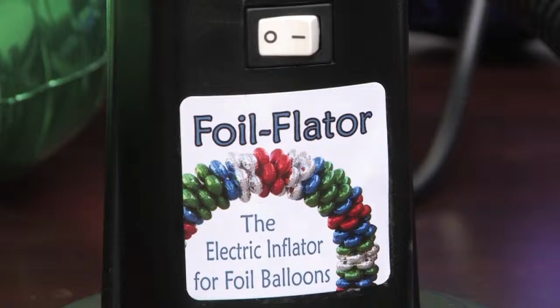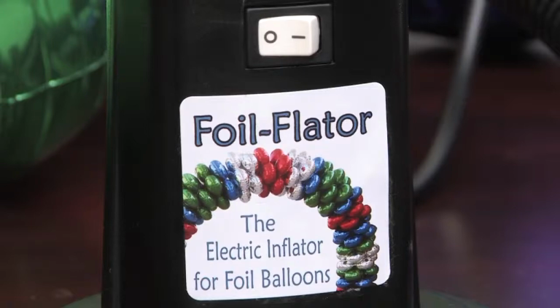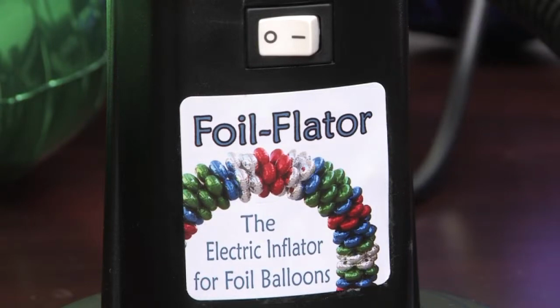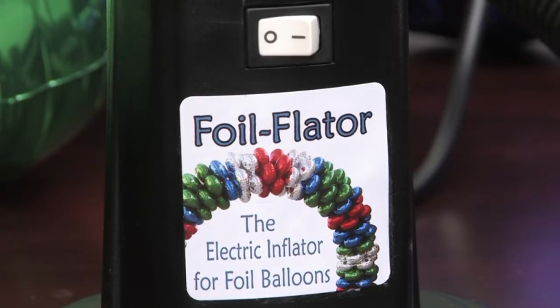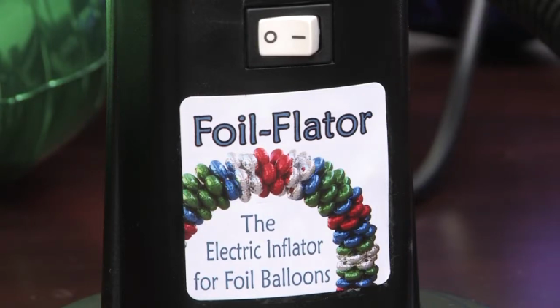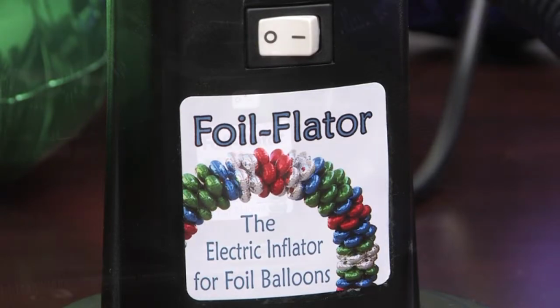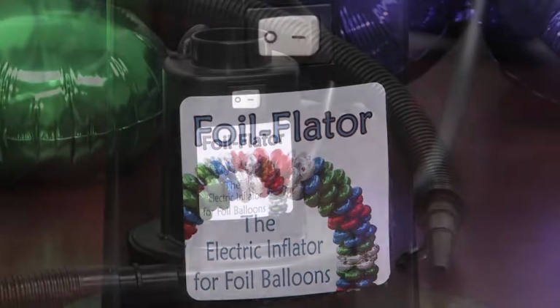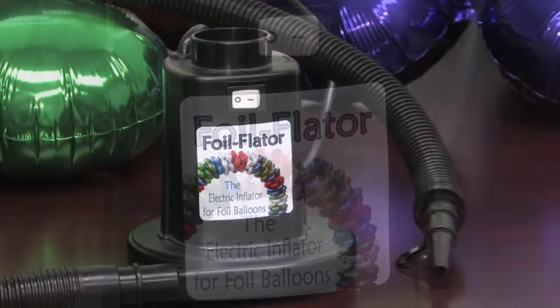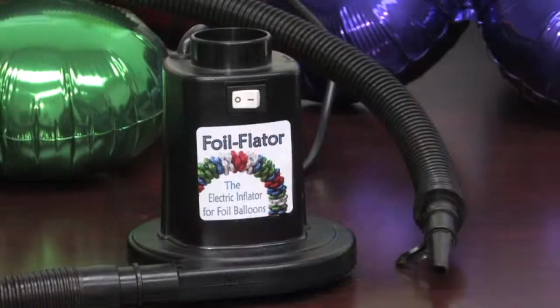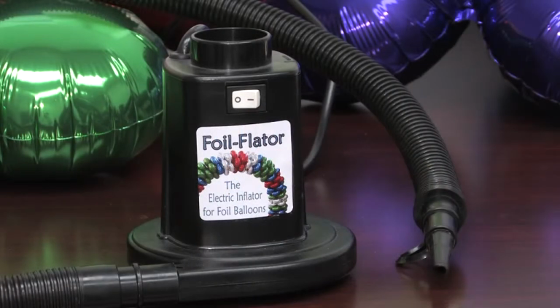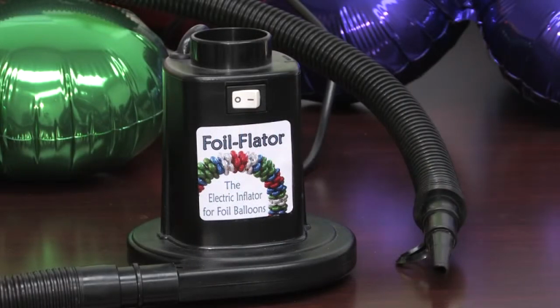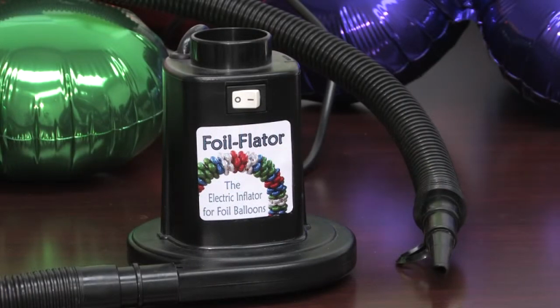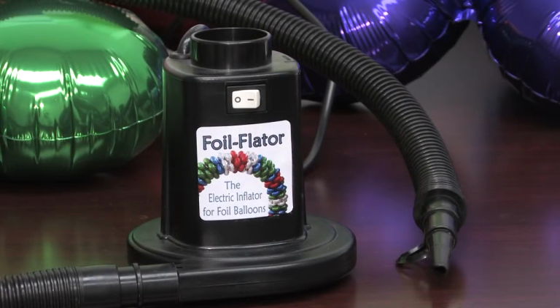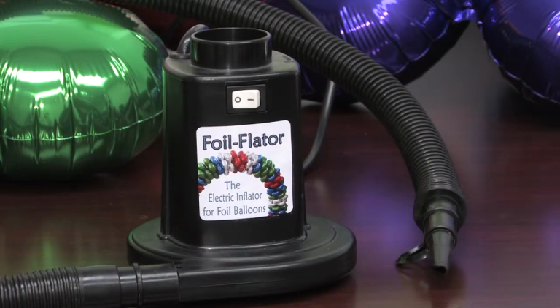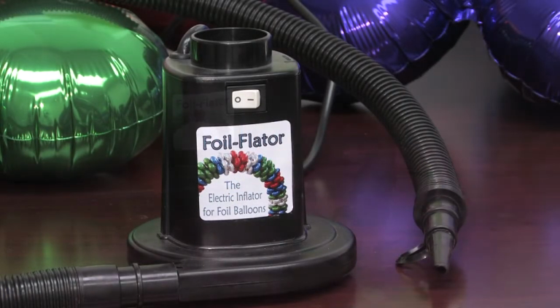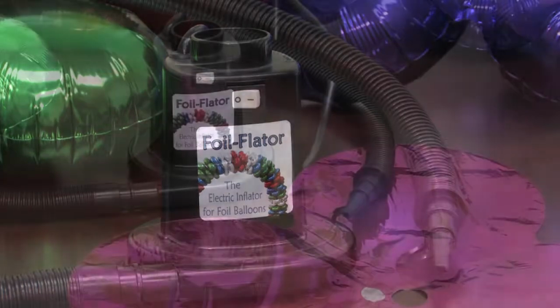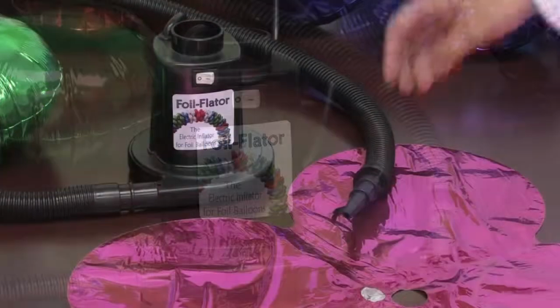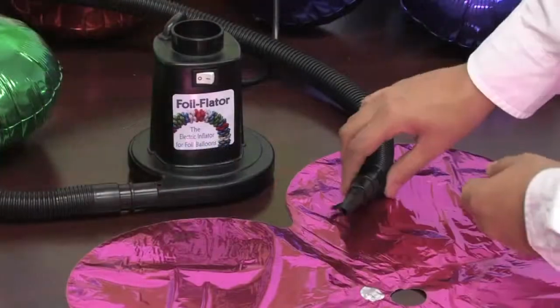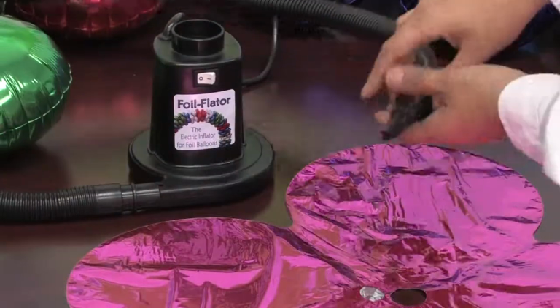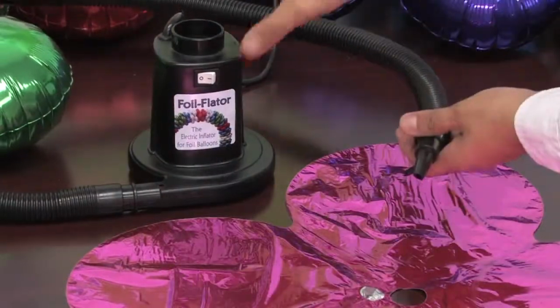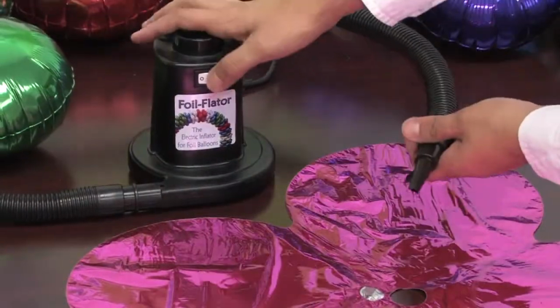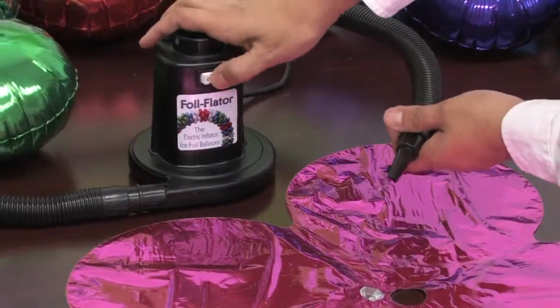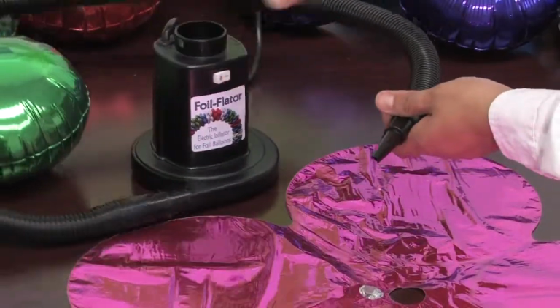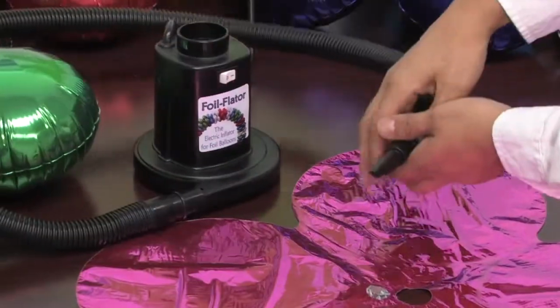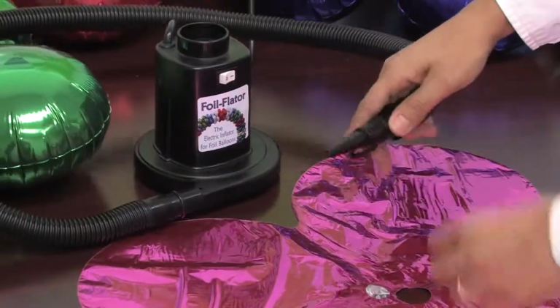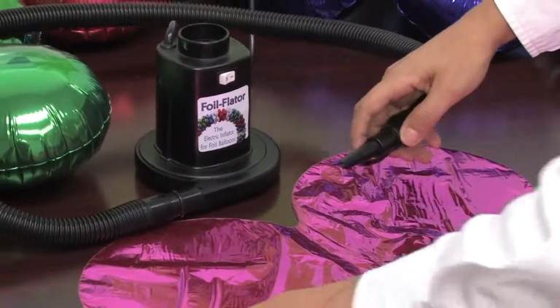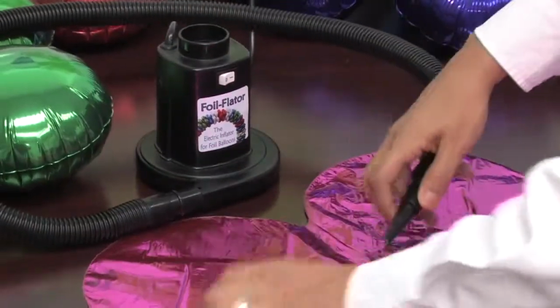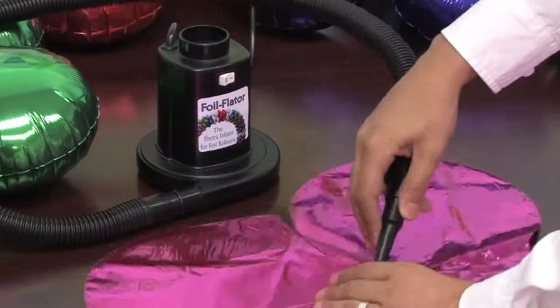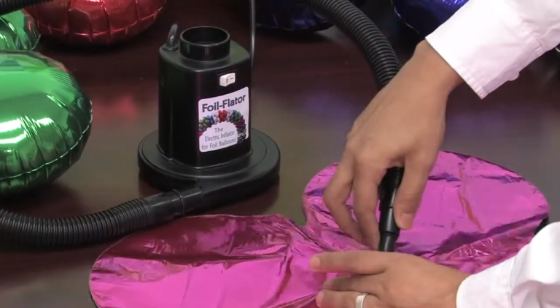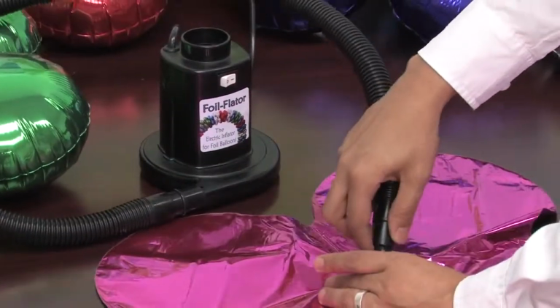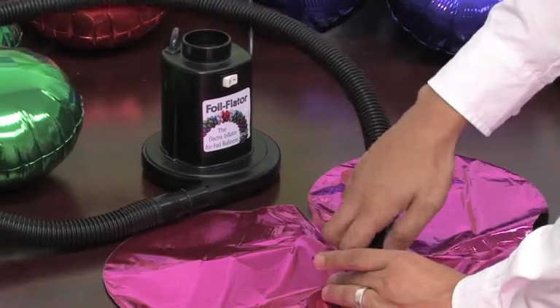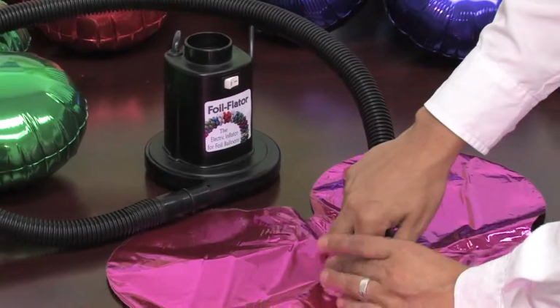Zephyr's Foil Flater is a reliable air inflator for foil balloons. The motor on this compact inflator is calibrated not to overfill or pop foil balloons.